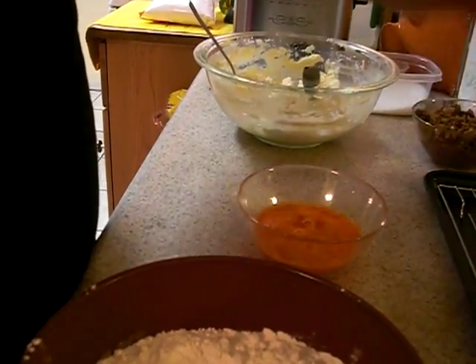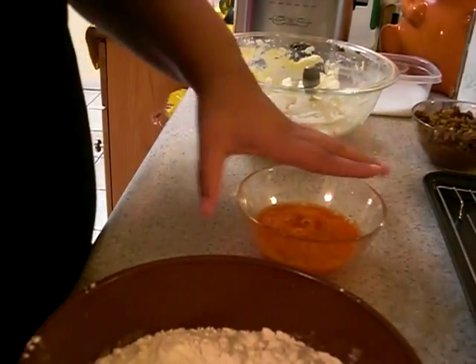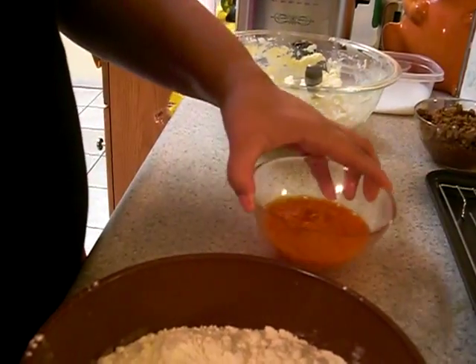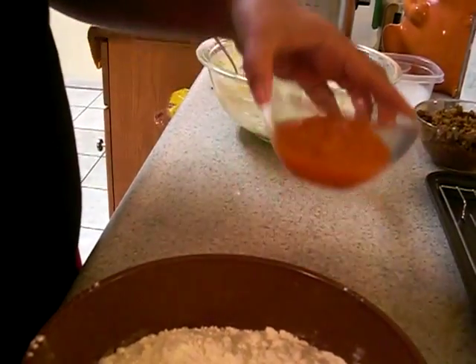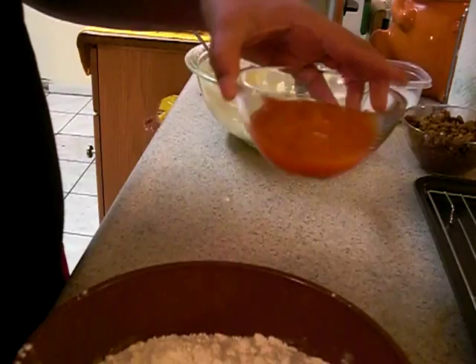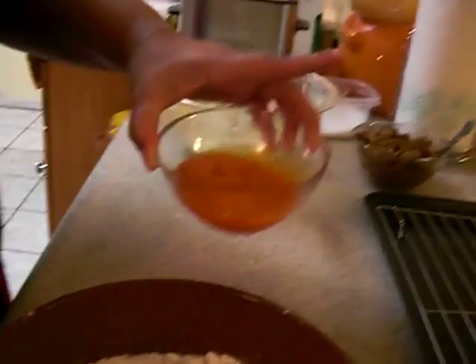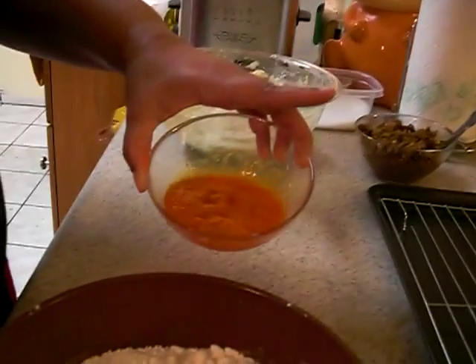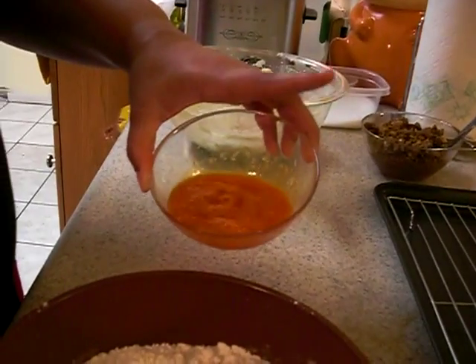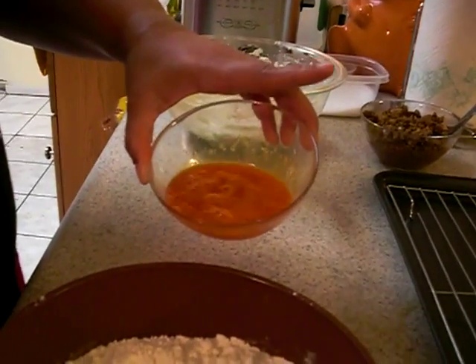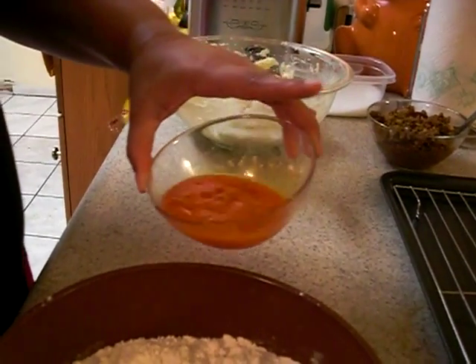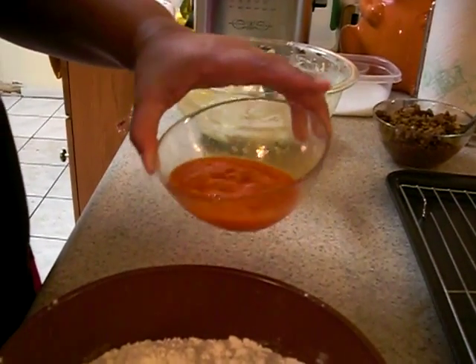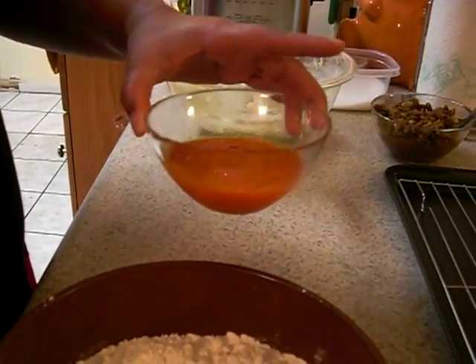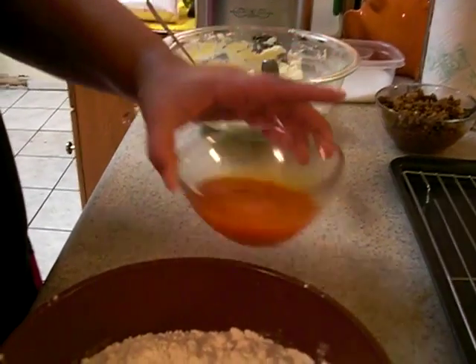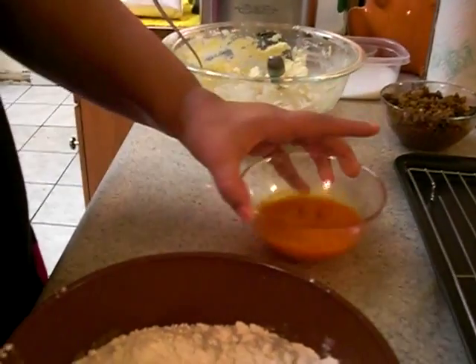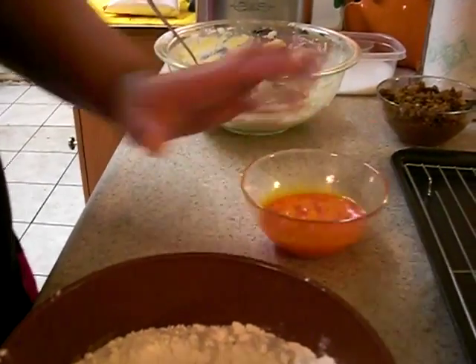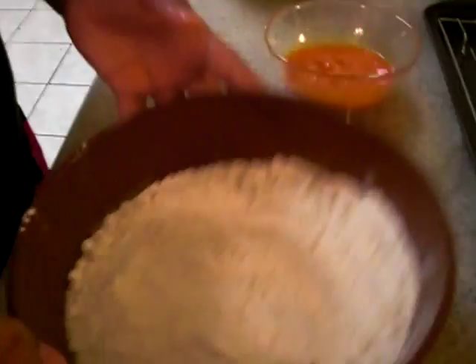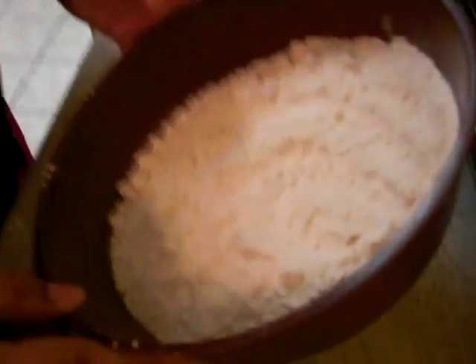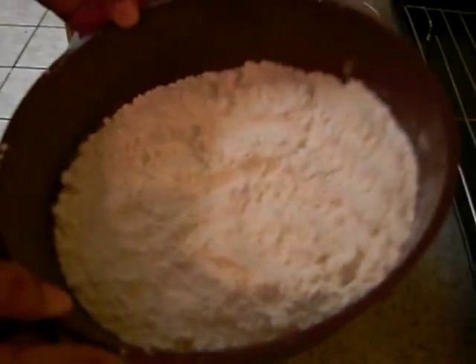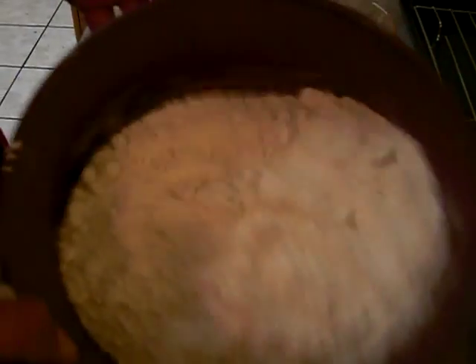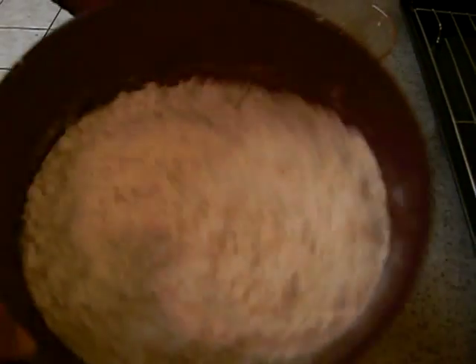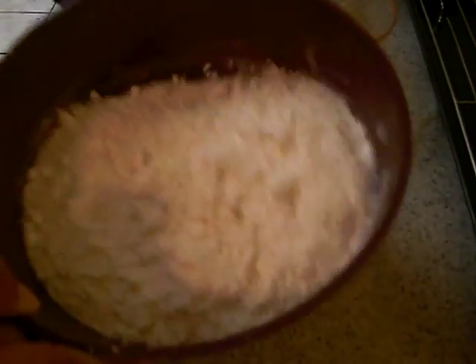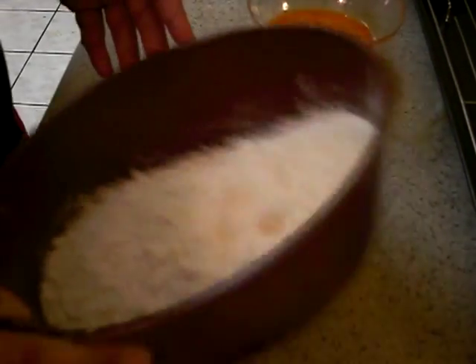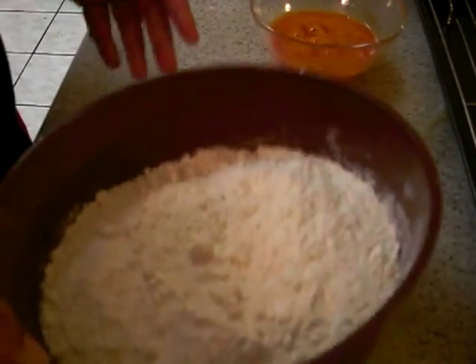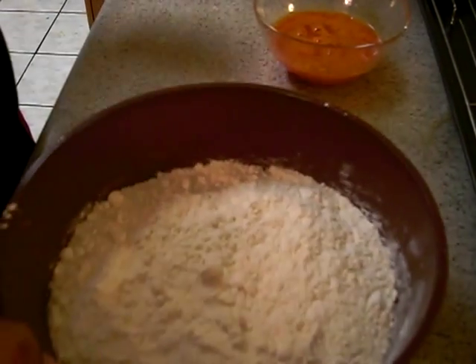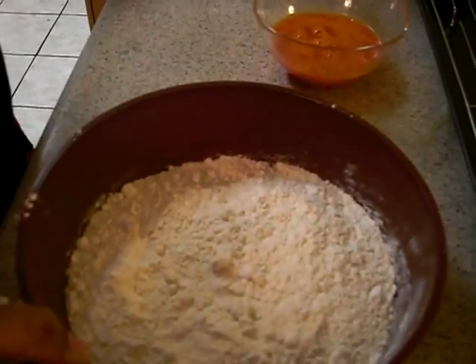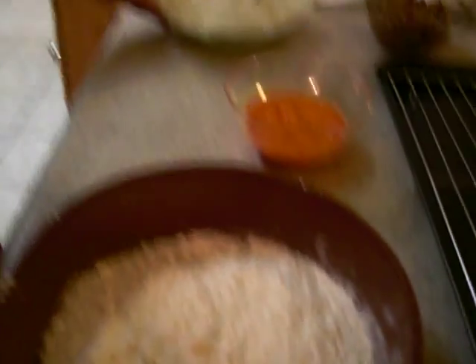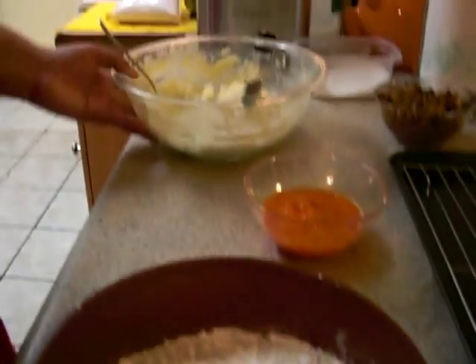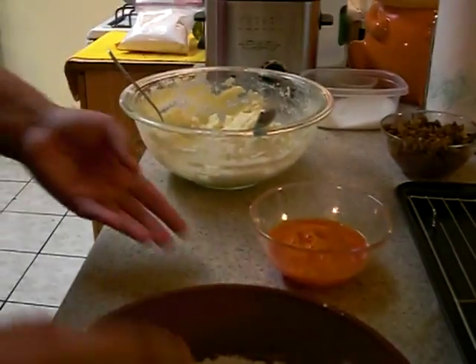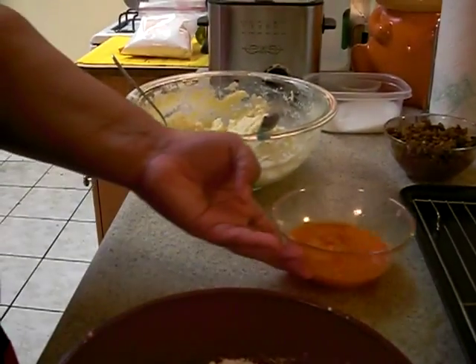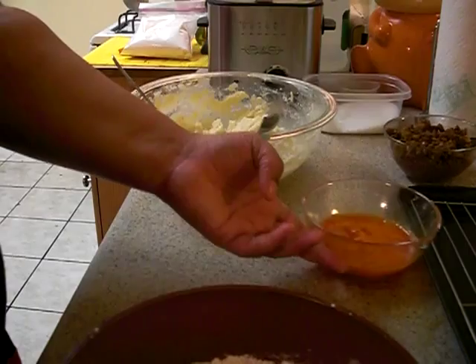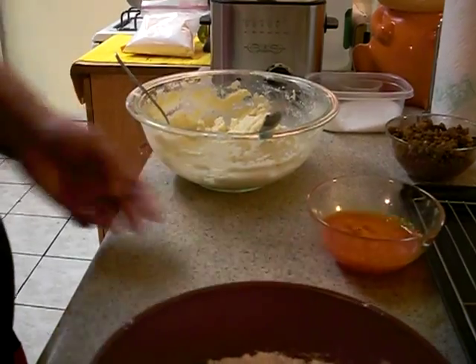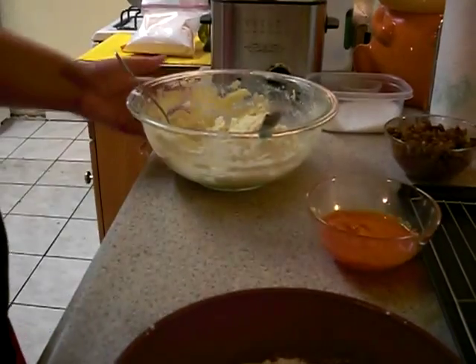We have two eggs here, beaten. We've already added the sazon to it, so it's nice and orange. We have about two cups of flour here for the potatoes to roll in after they get the egg wash.